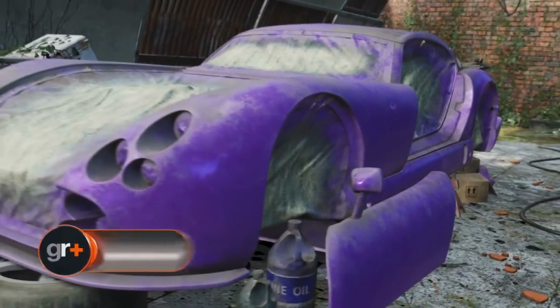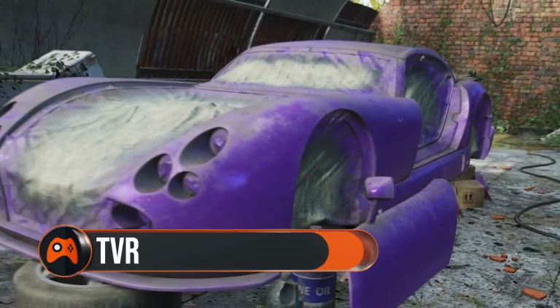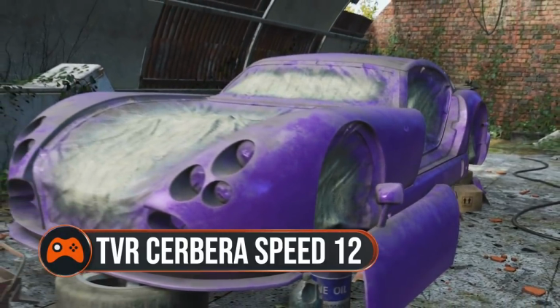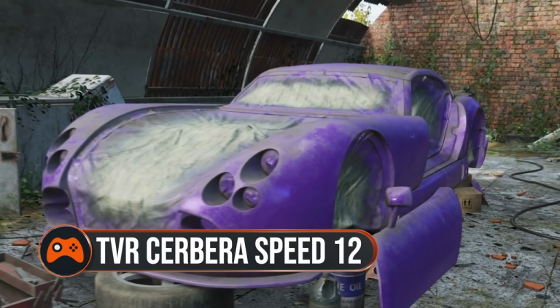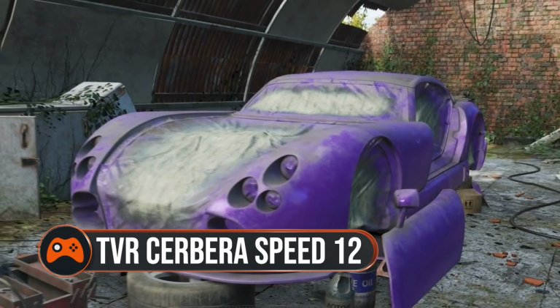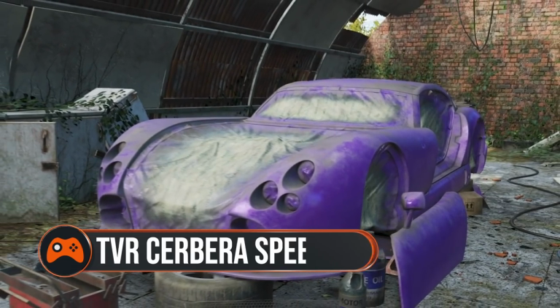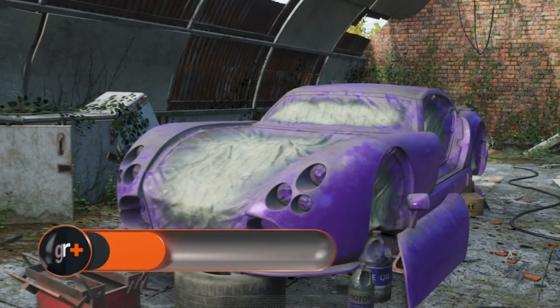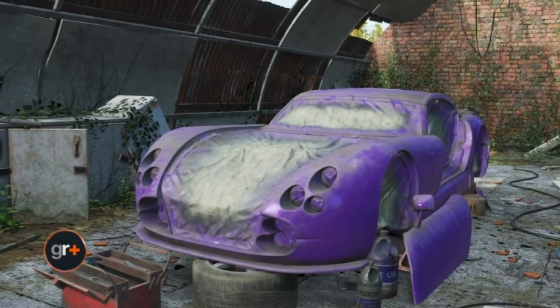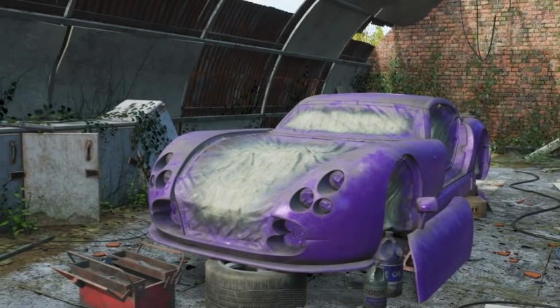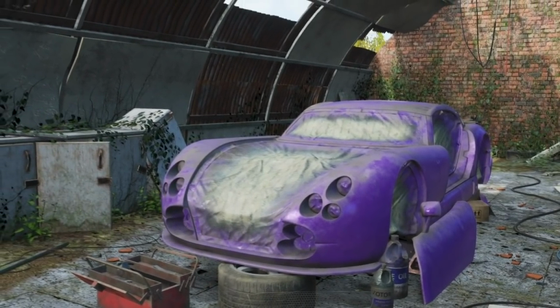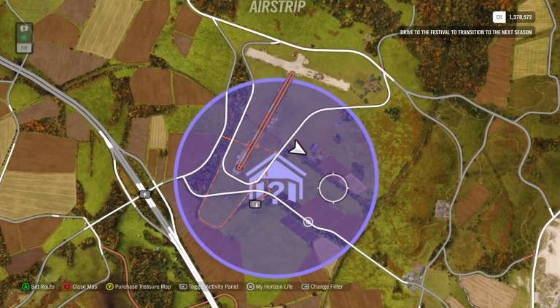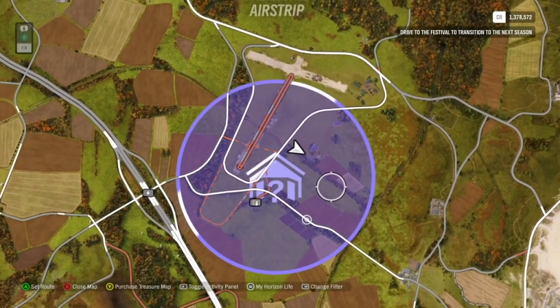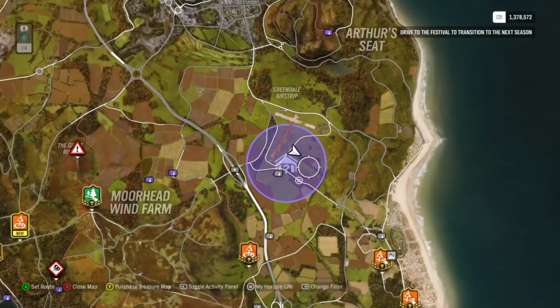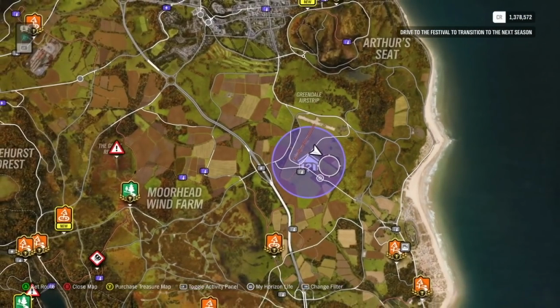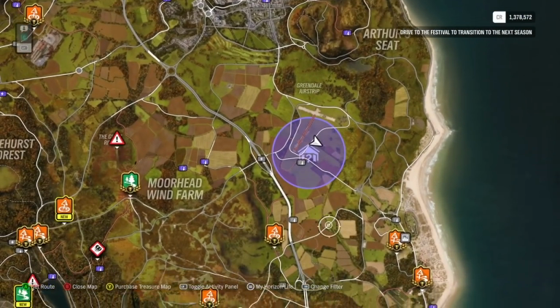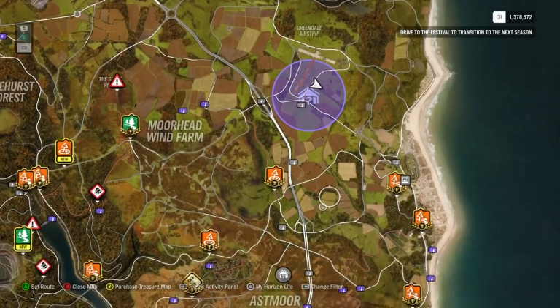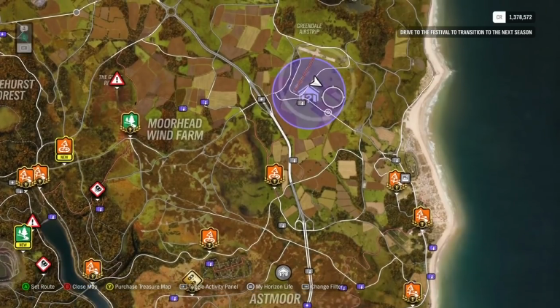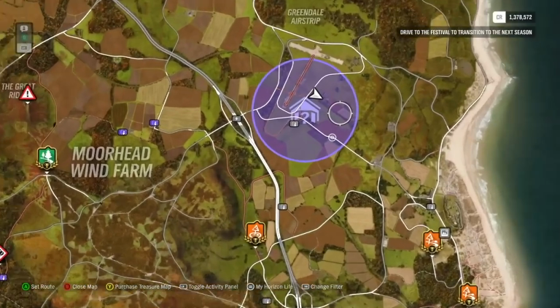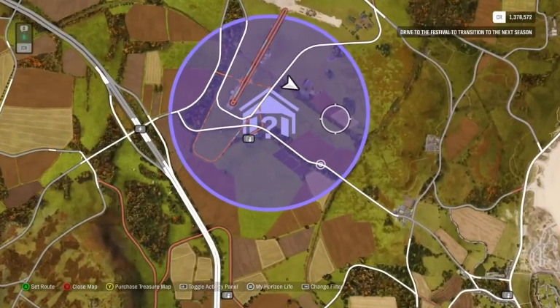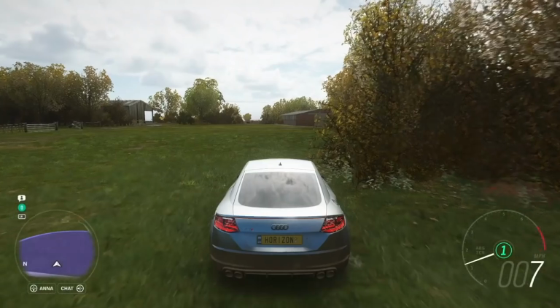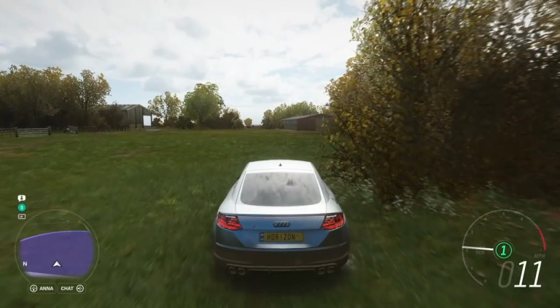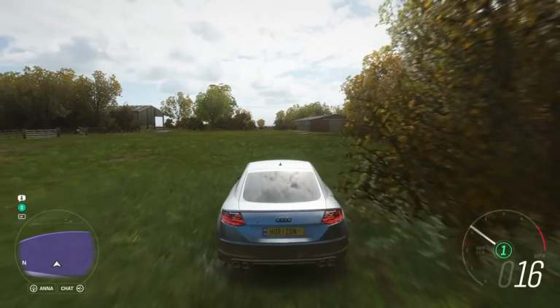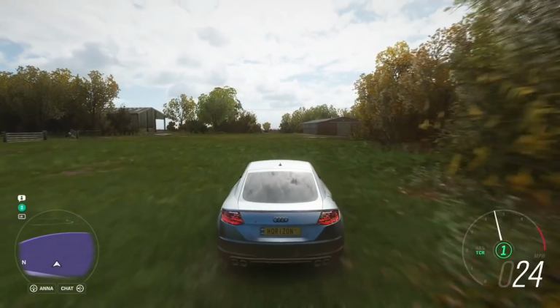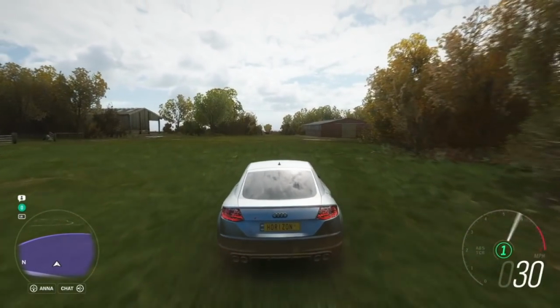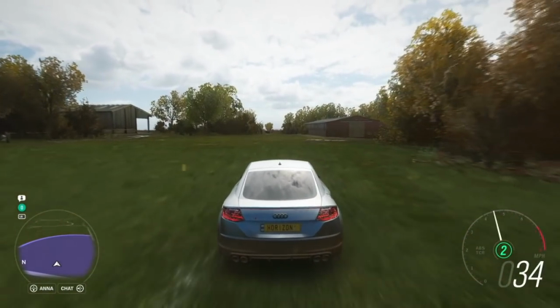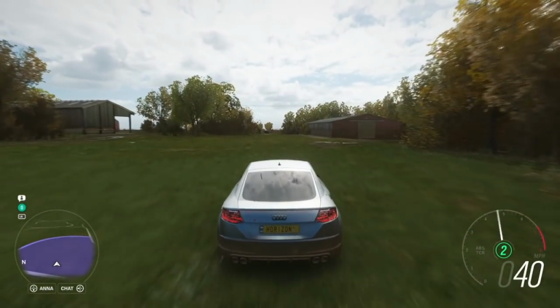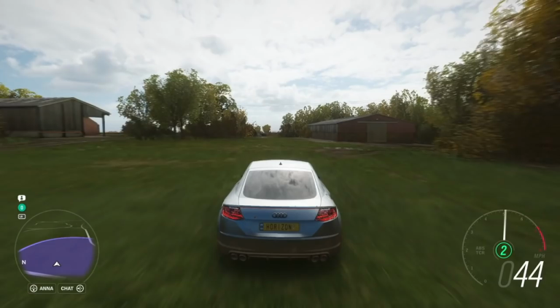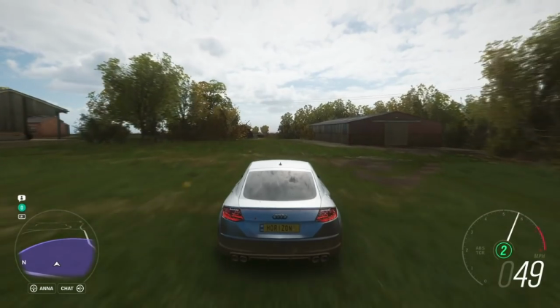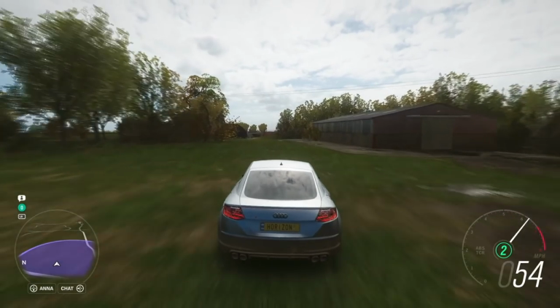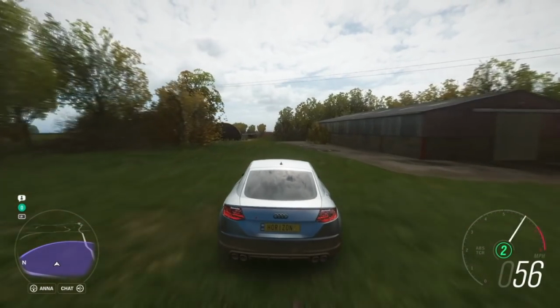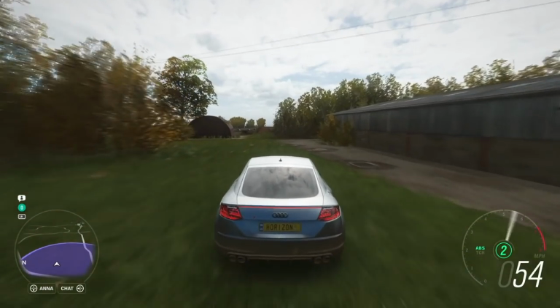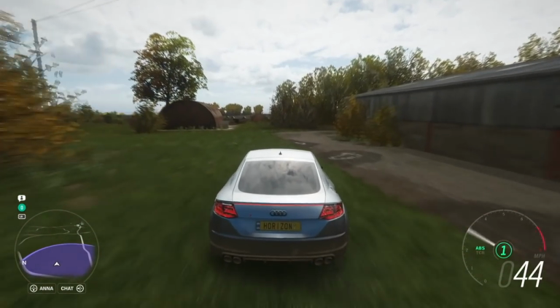TVR Cerbera Speed 12. To find this rarity, head for the Greendale airstrip. Look for the barn around the lower right of the airstrip's T layout and above the barn hint icon. You'll find the car among a couple of trees and utility buildings.